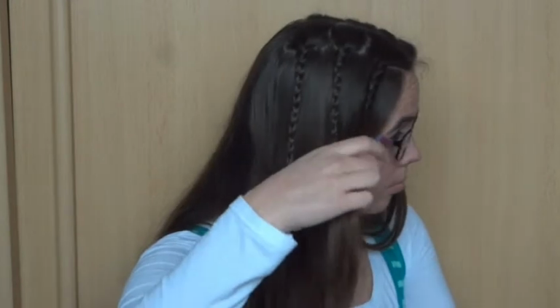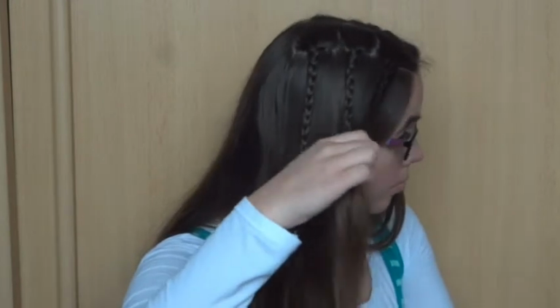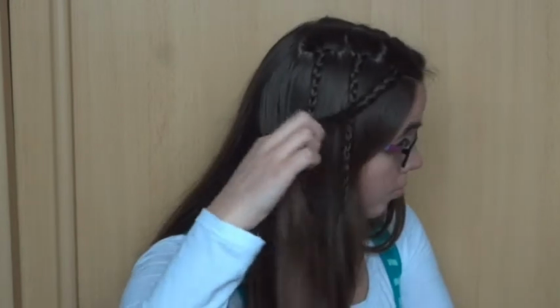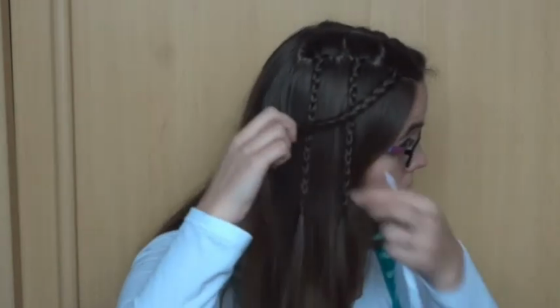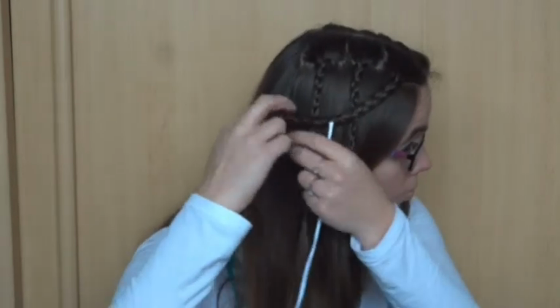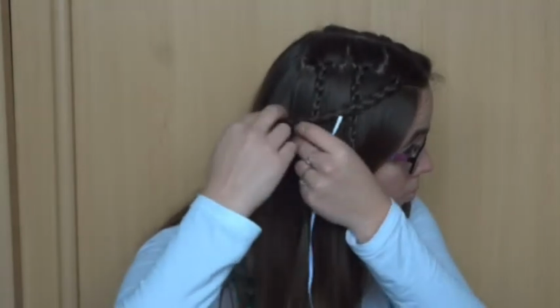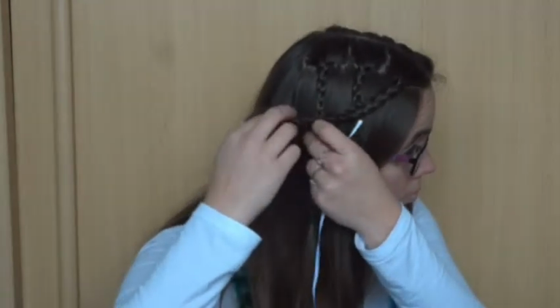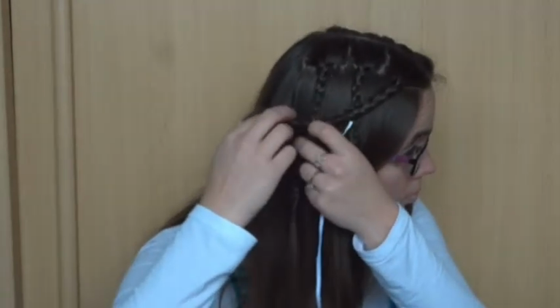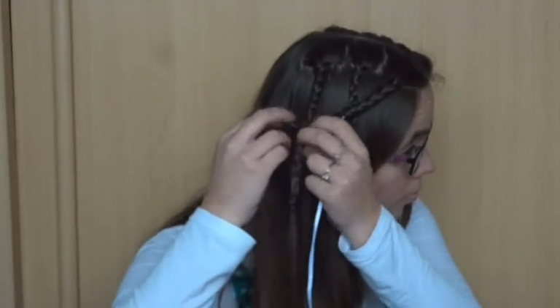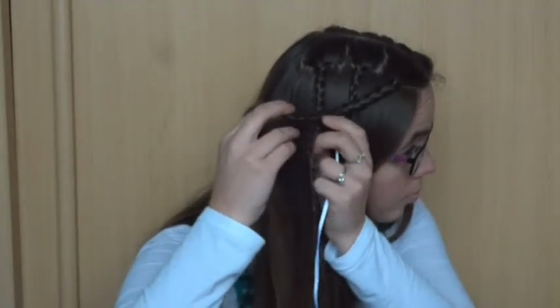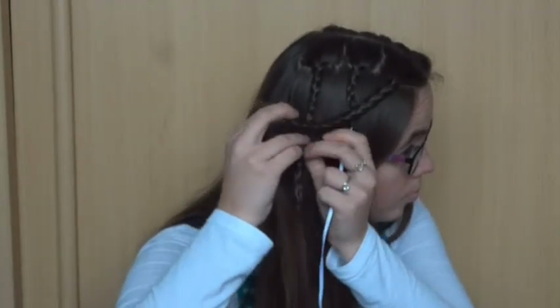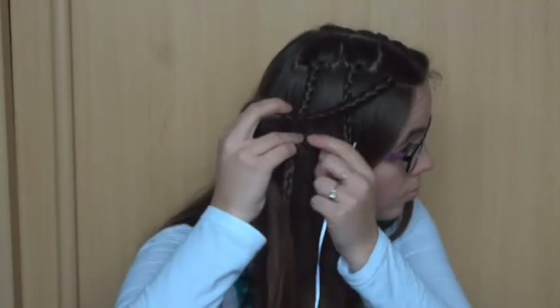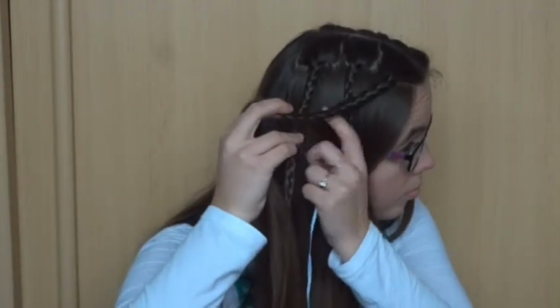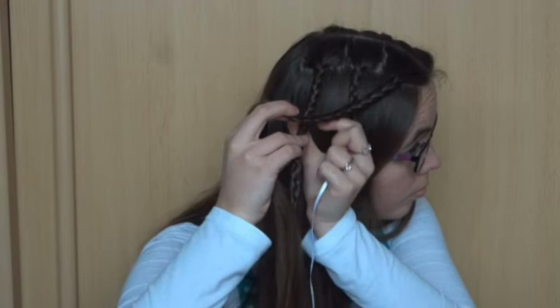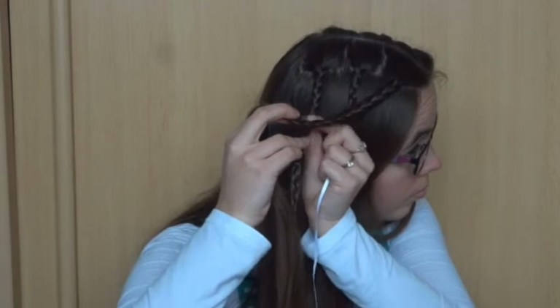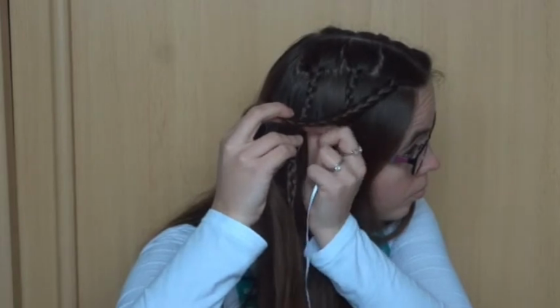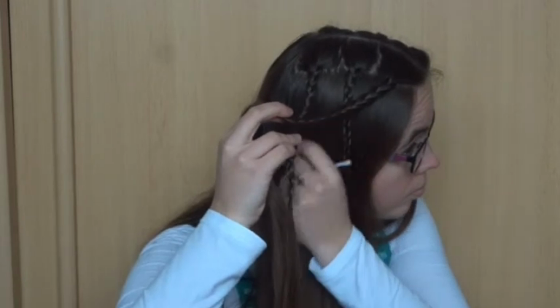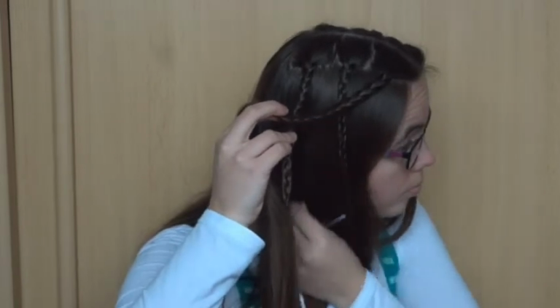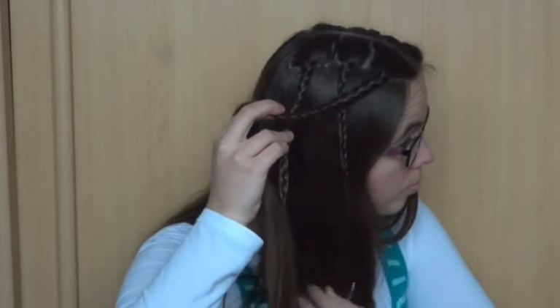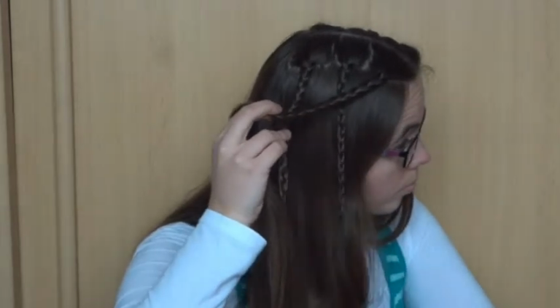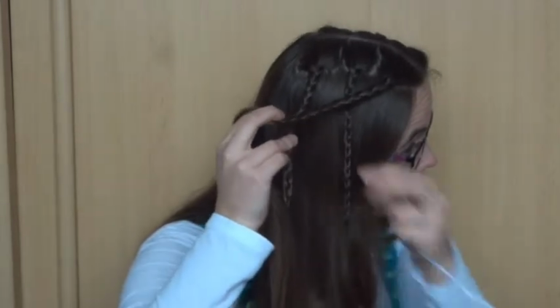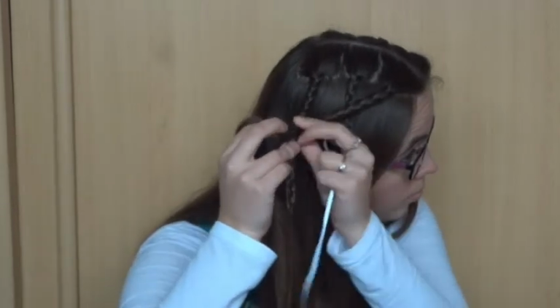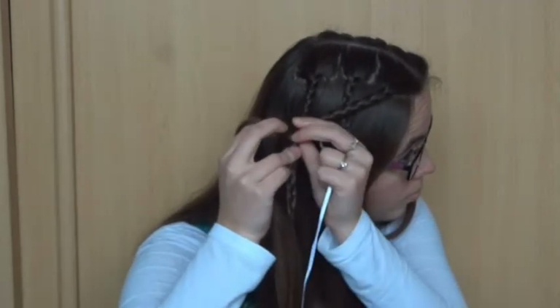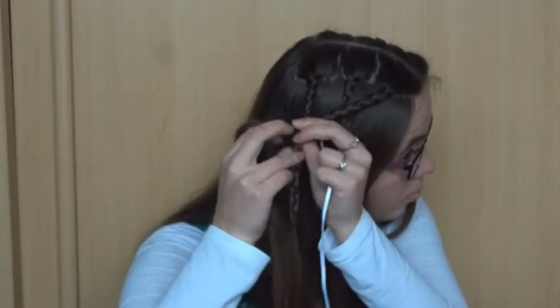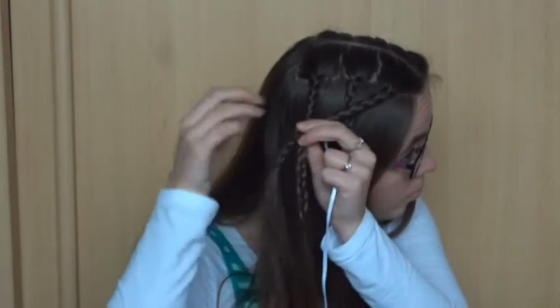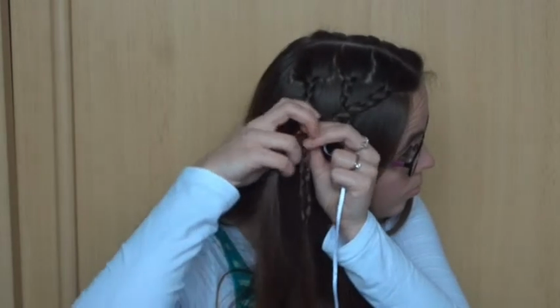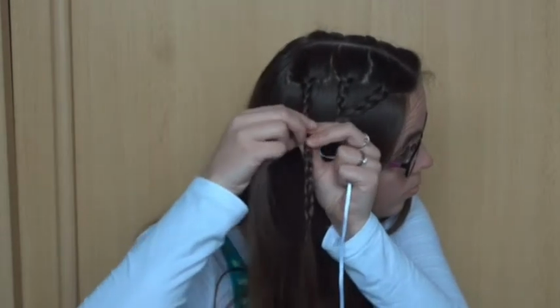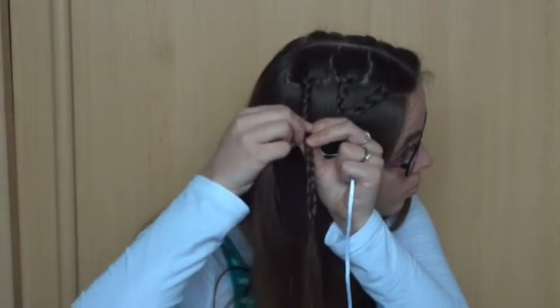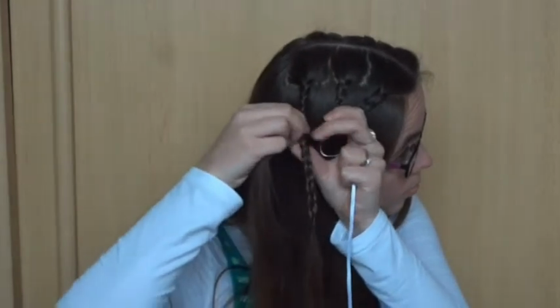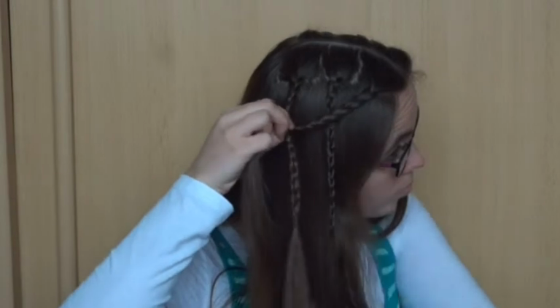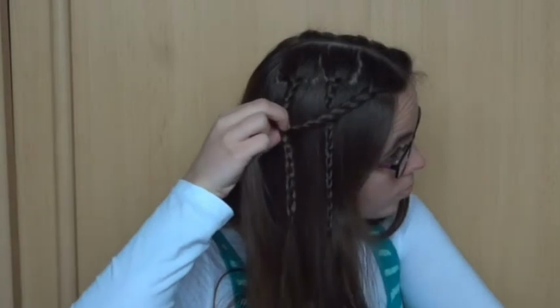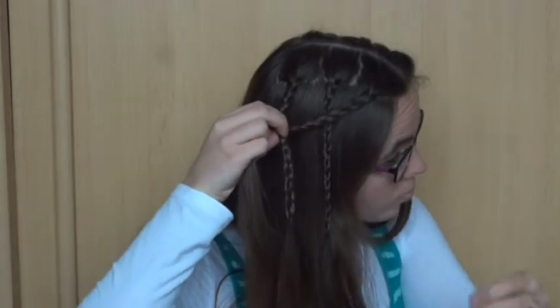Now take your front braid and put it on top of the back braid. Tie them together with the ribbon. This can be tricky to do on yourself, but keep trying if you don't succeed the first time.